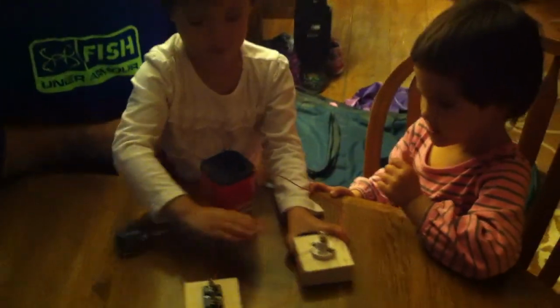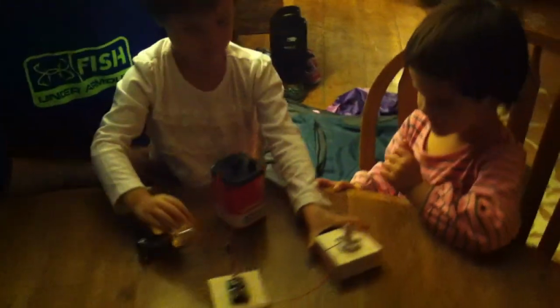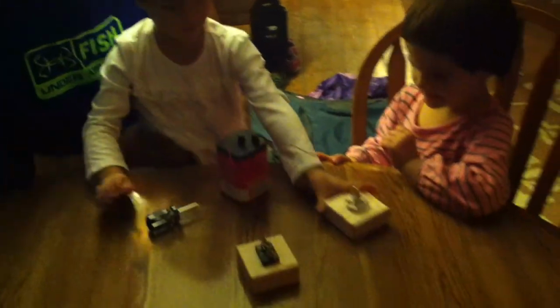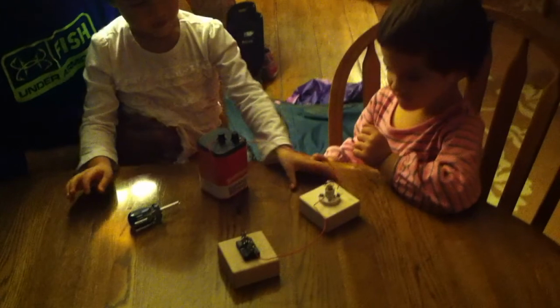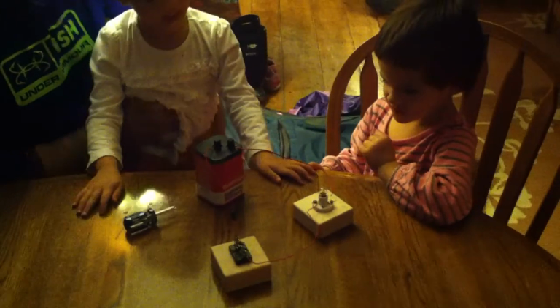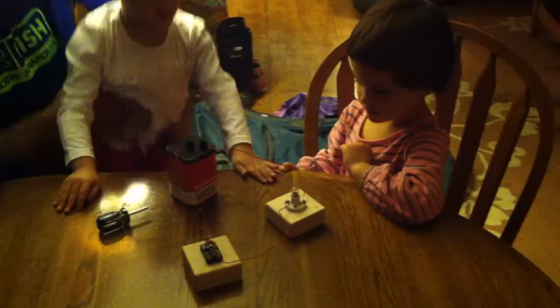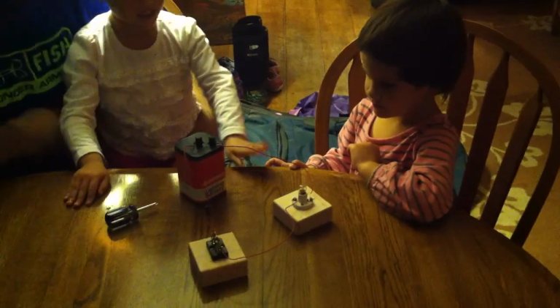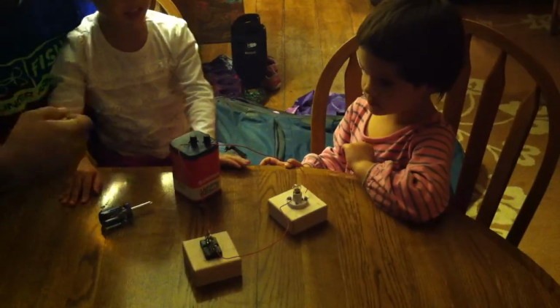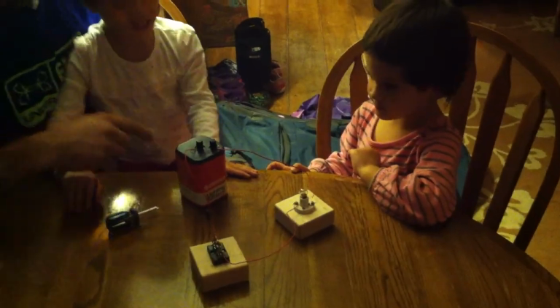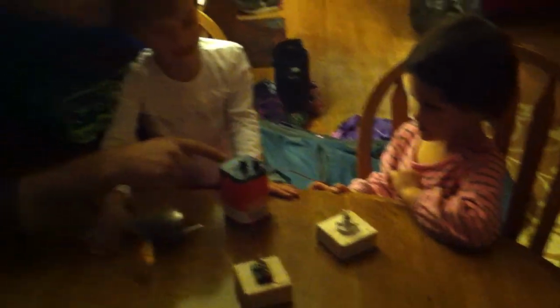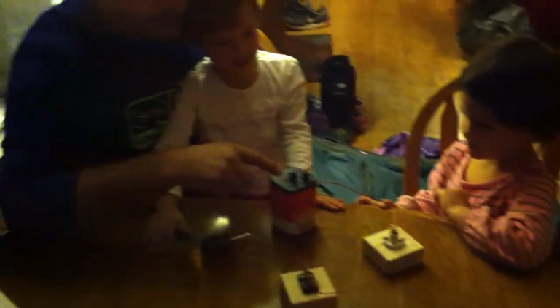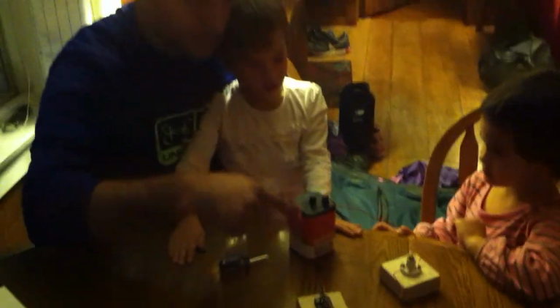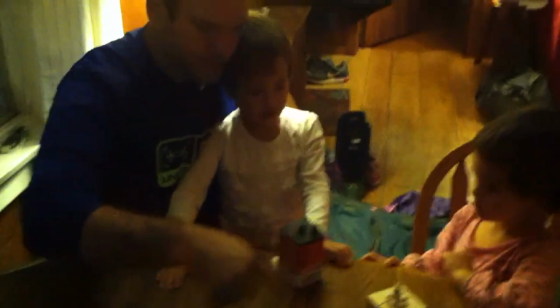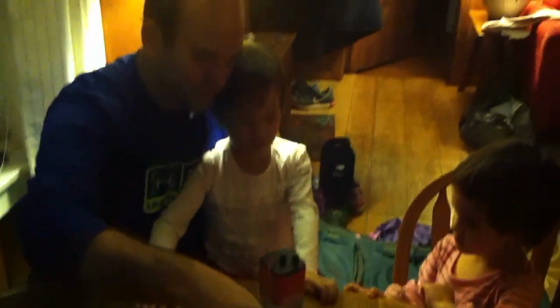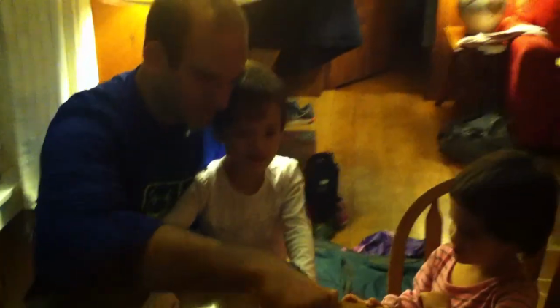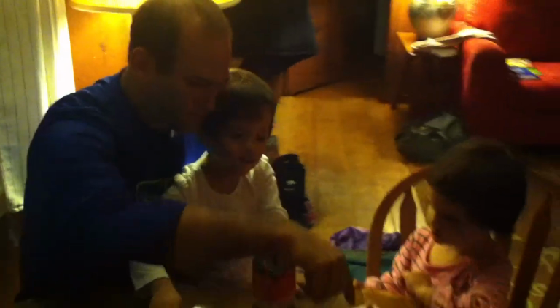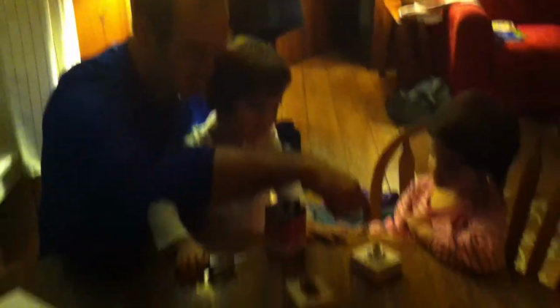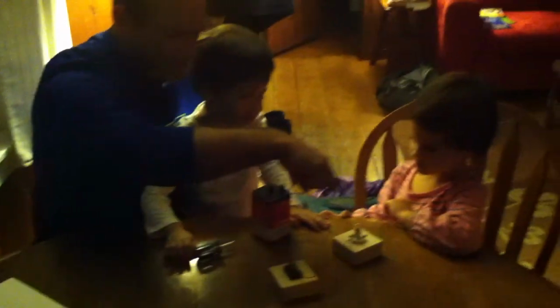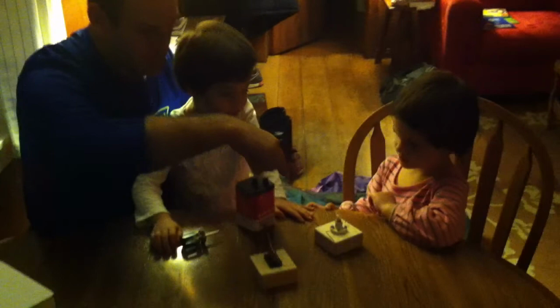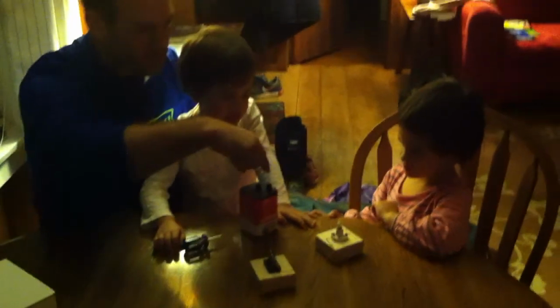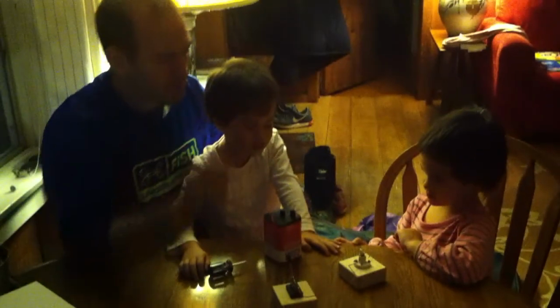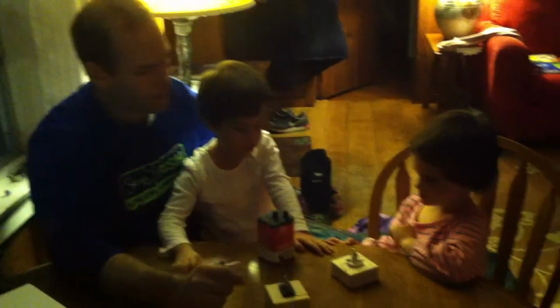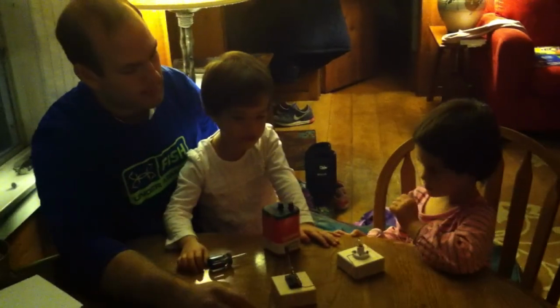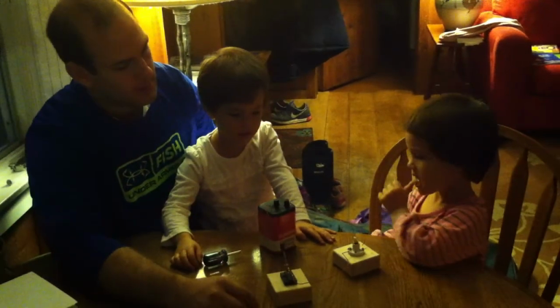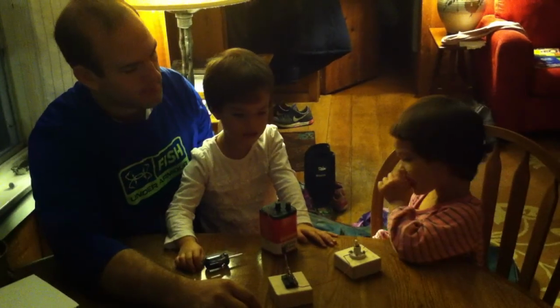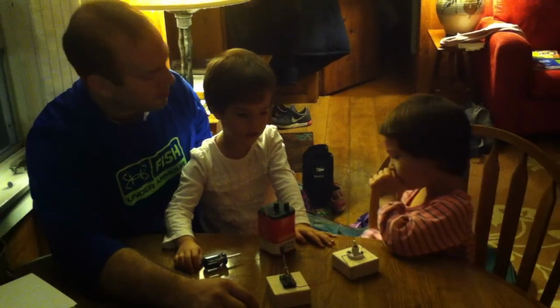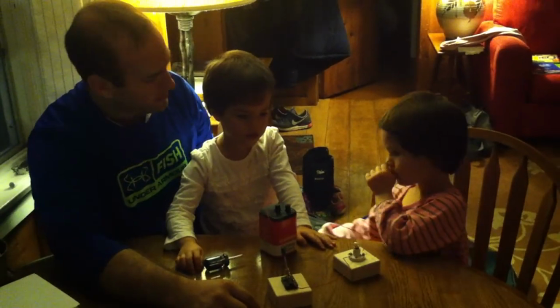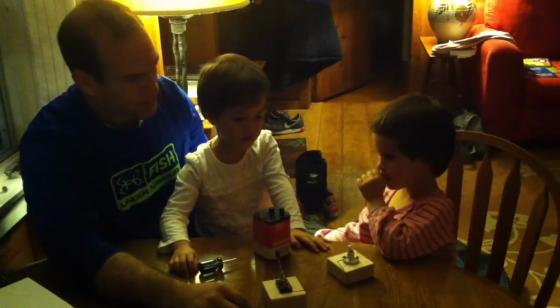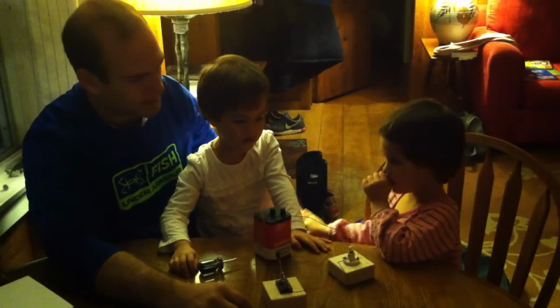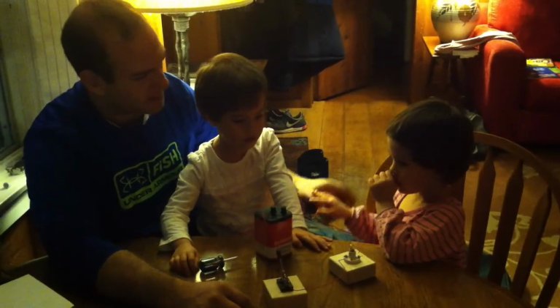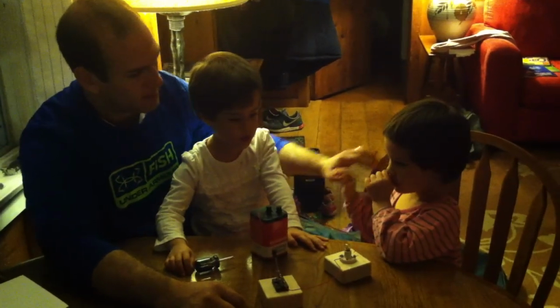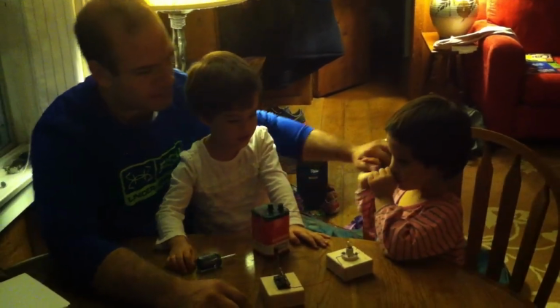So can you see how everything is connected here? It makes a big circle, right? This is called a circuit.